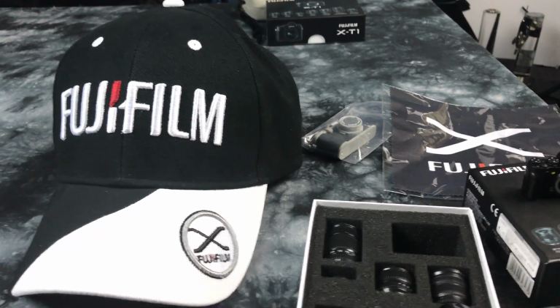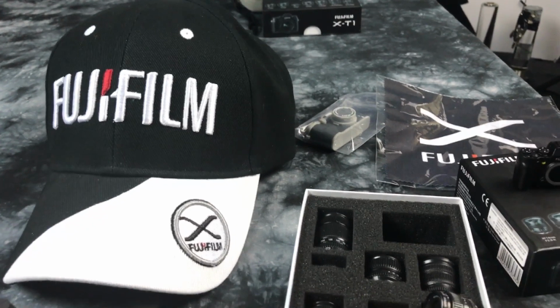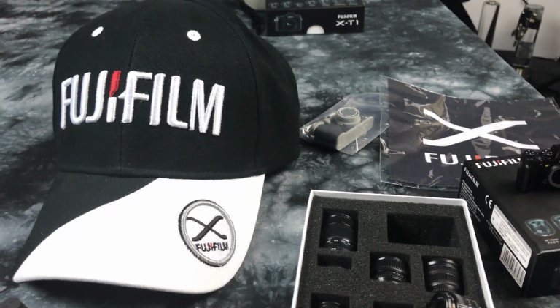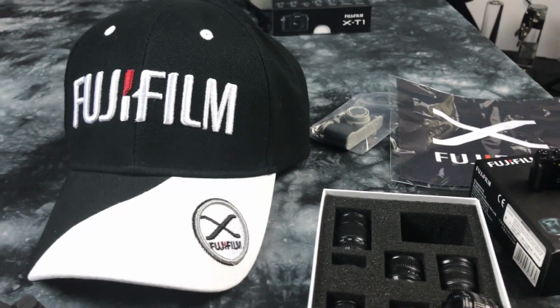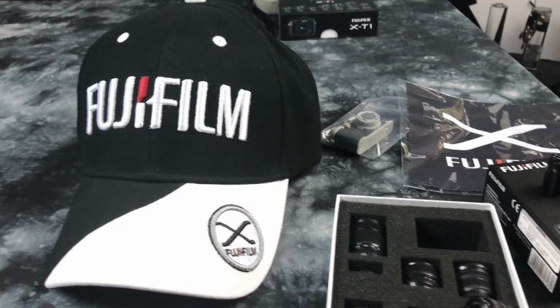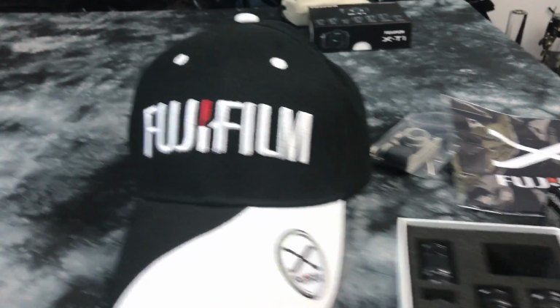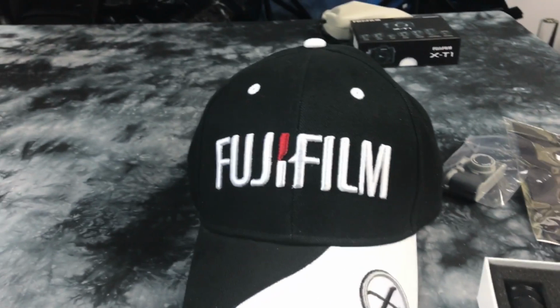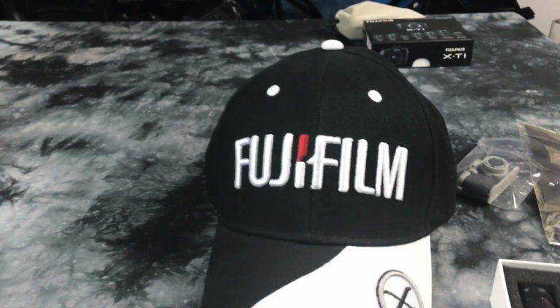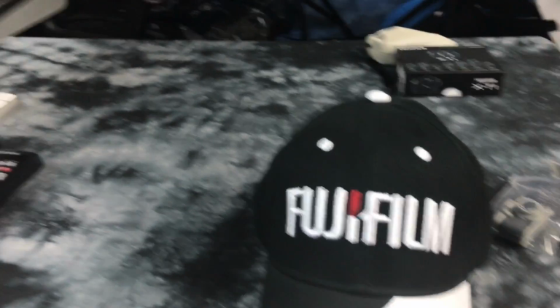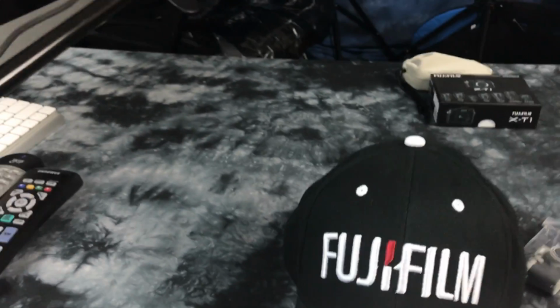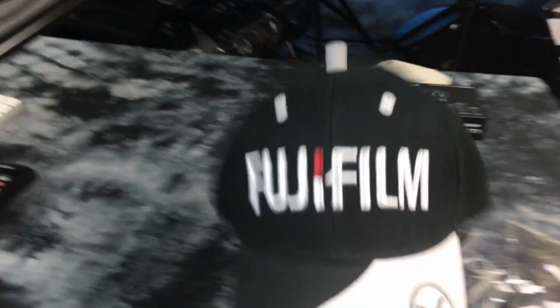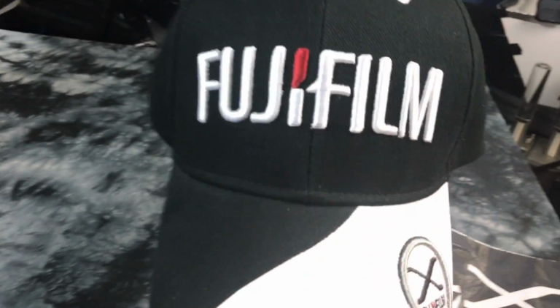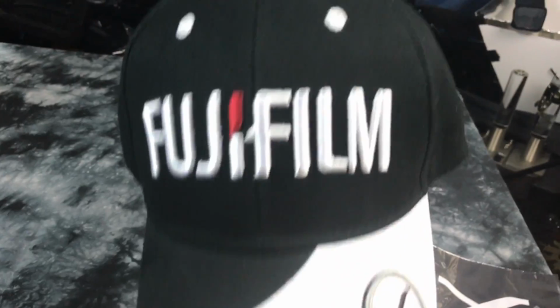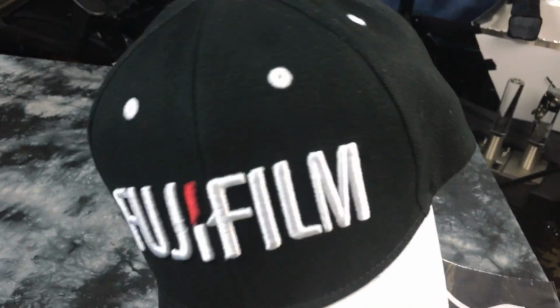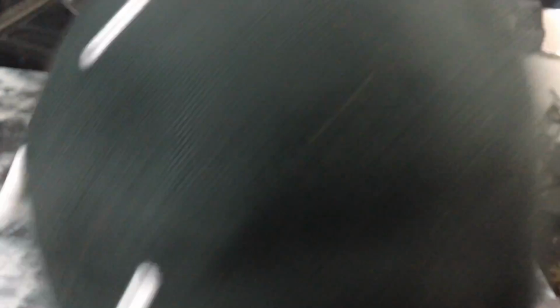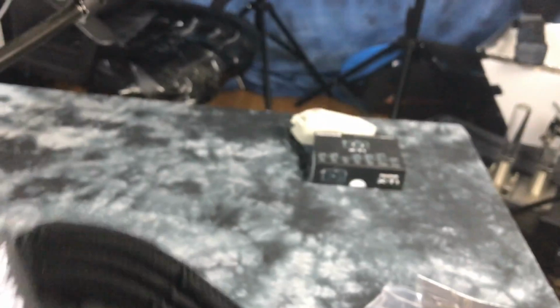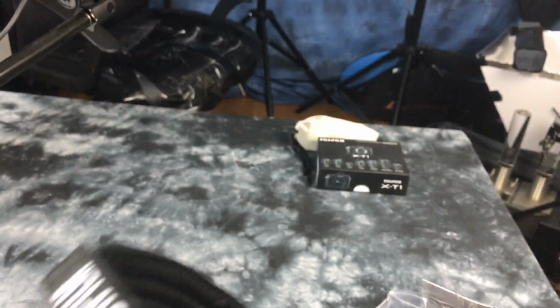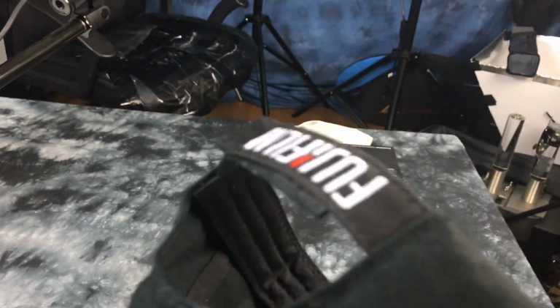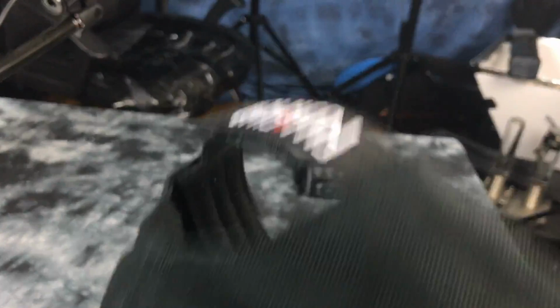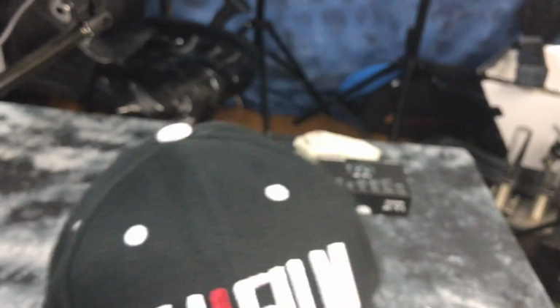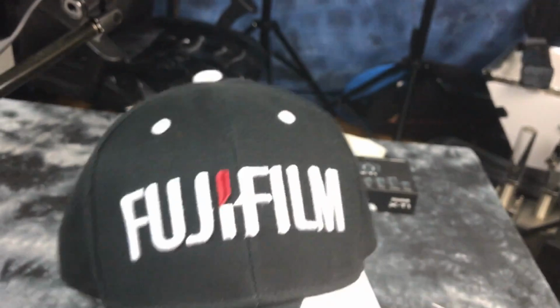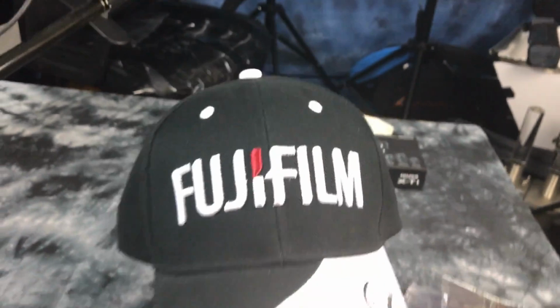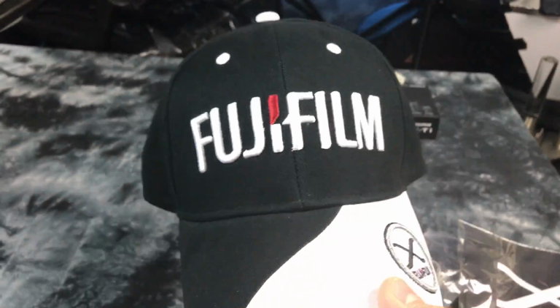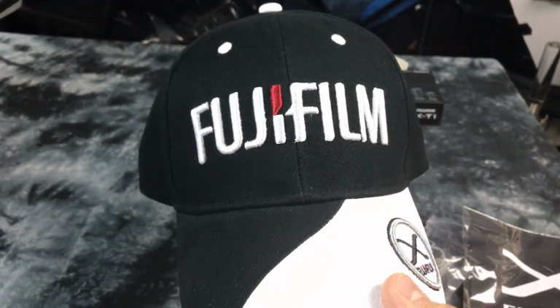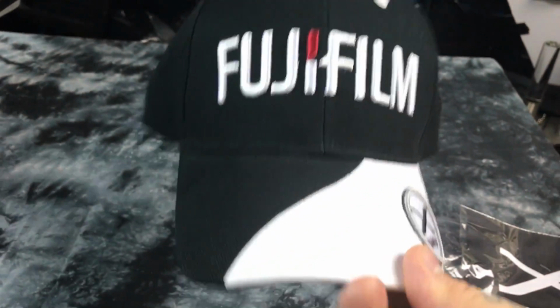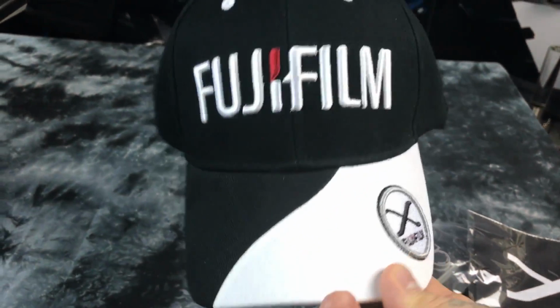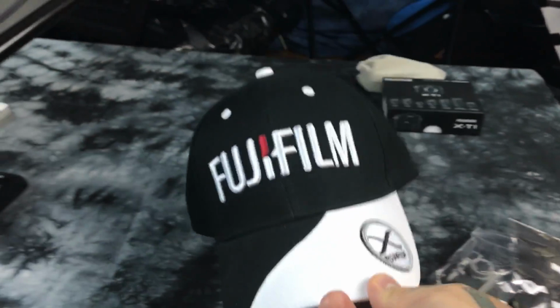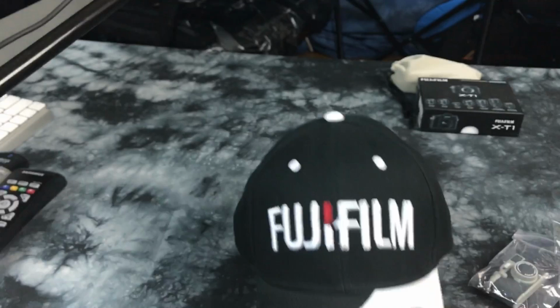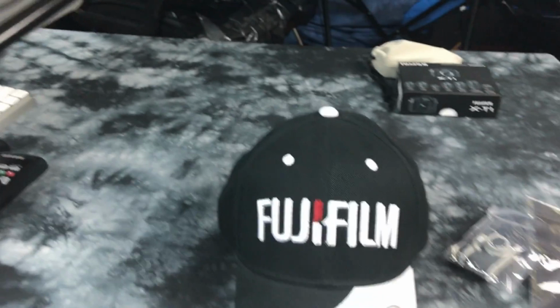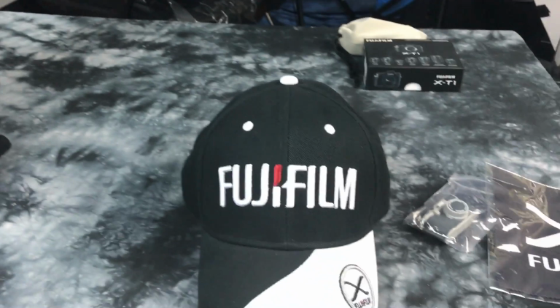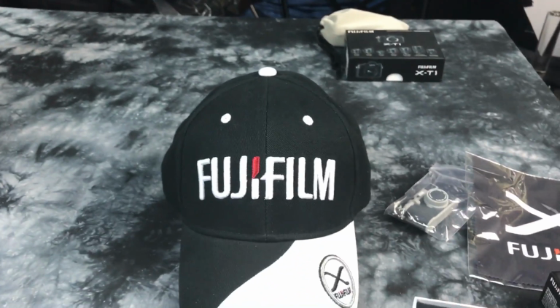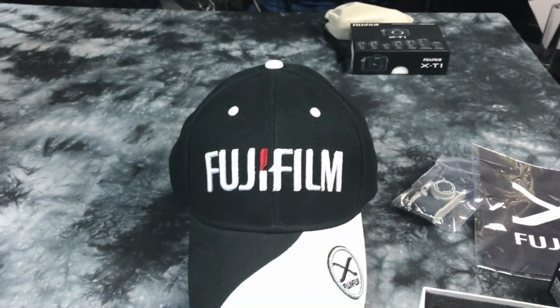This is pretty cool. Thanks guys. I especially love the hat — this is actually the most awesome embroidered hat I've seen in a long time, and it fits perfectly.